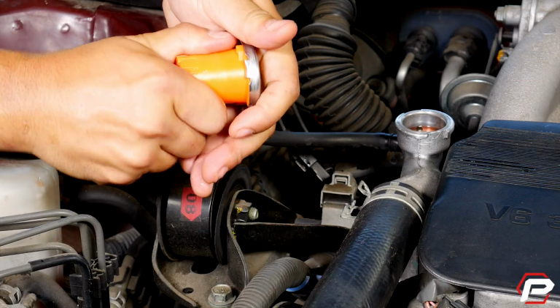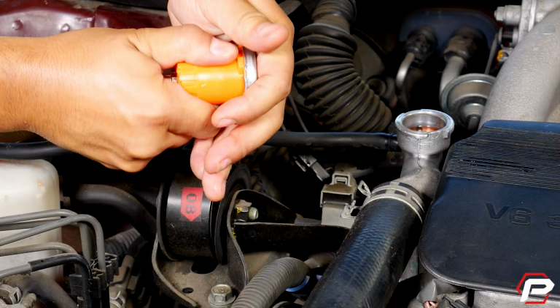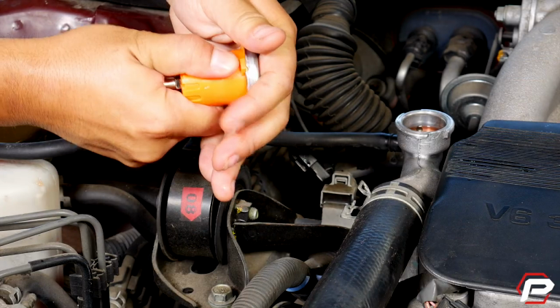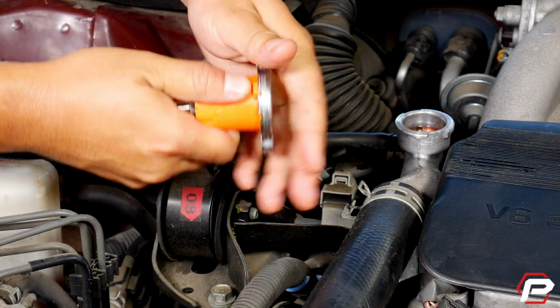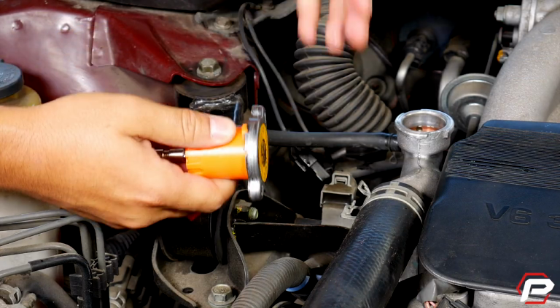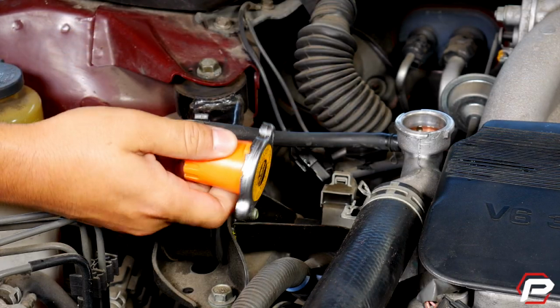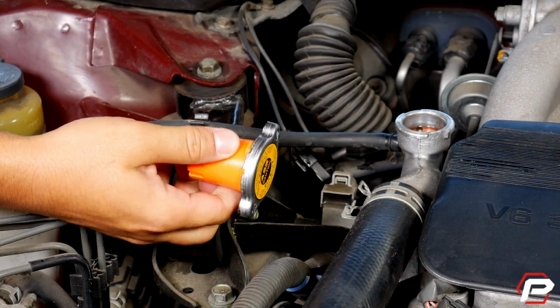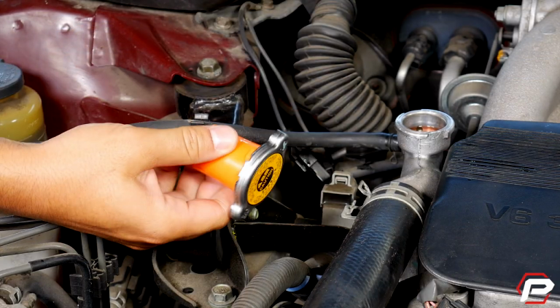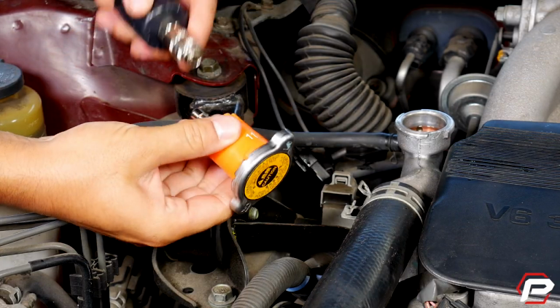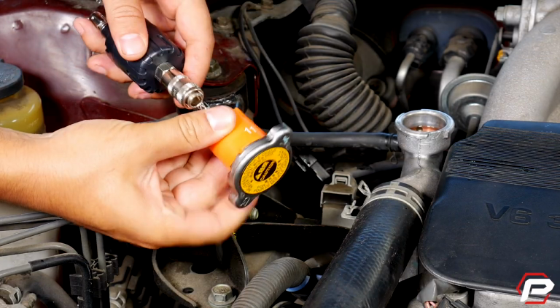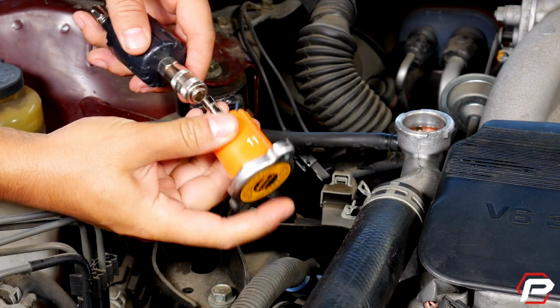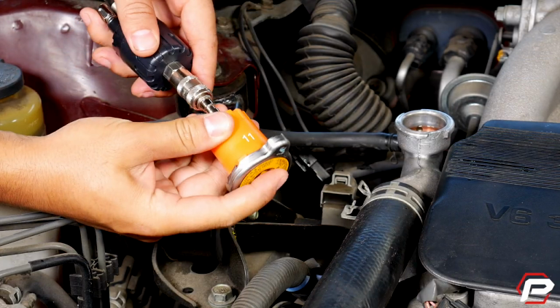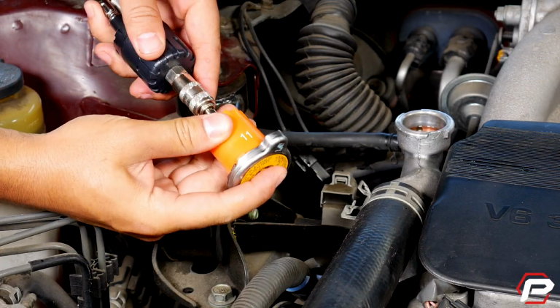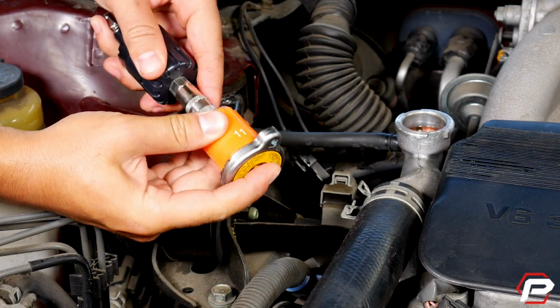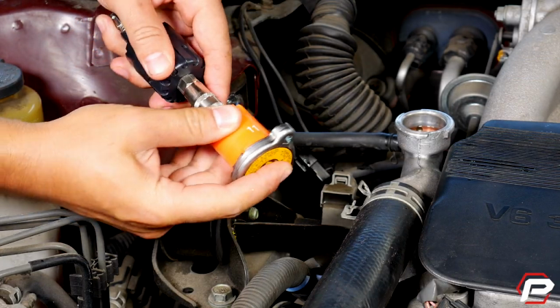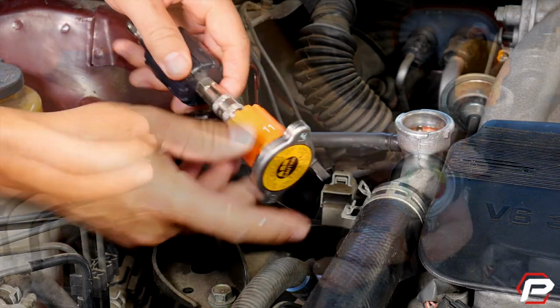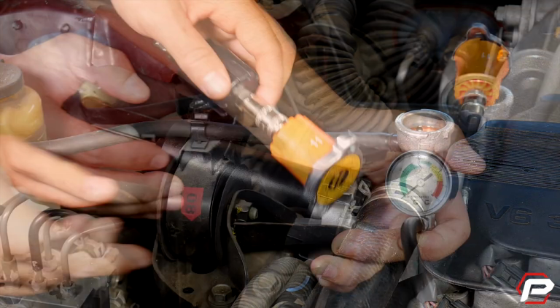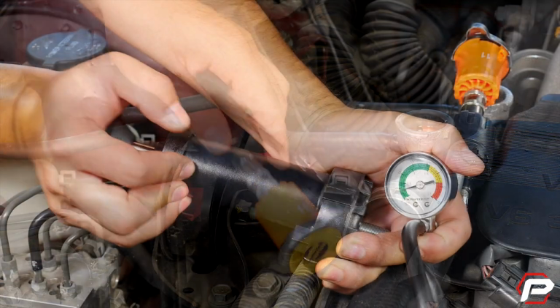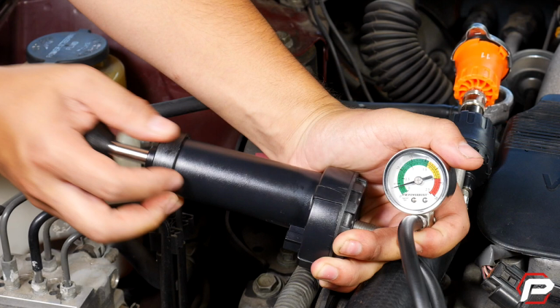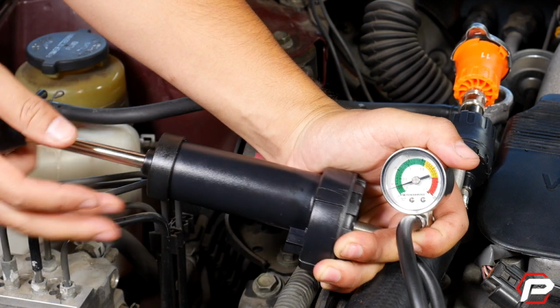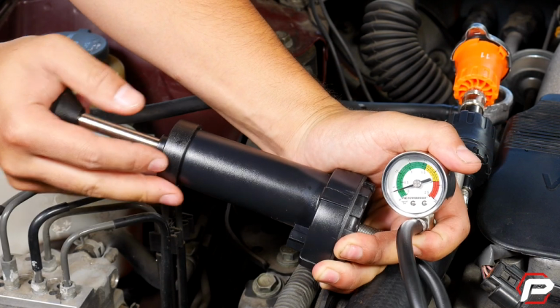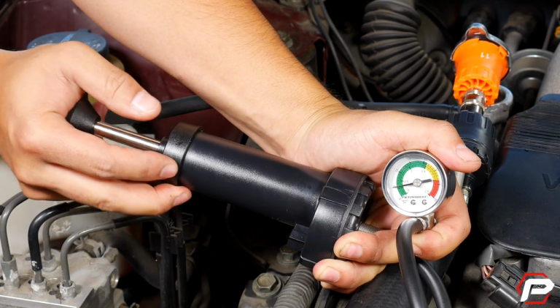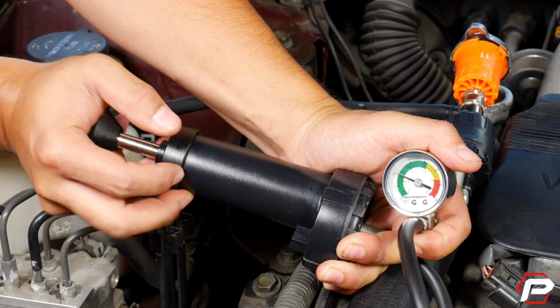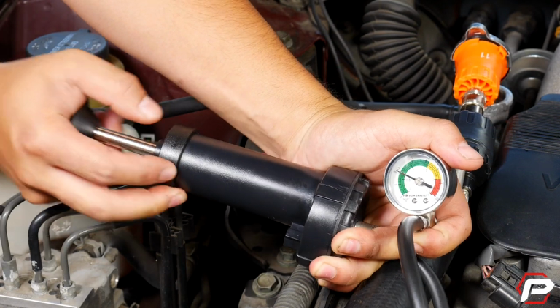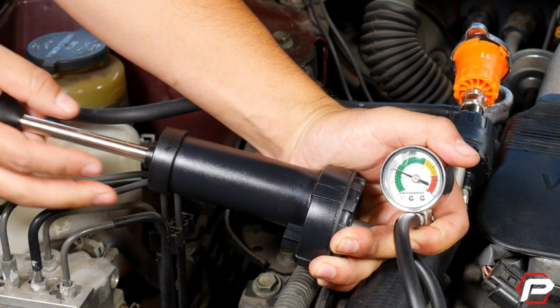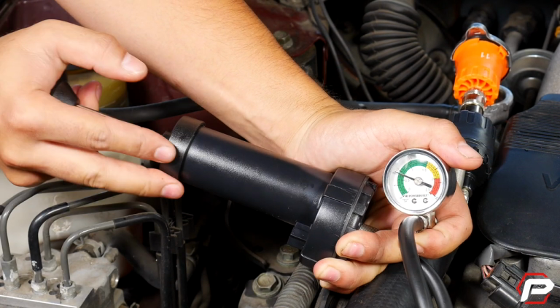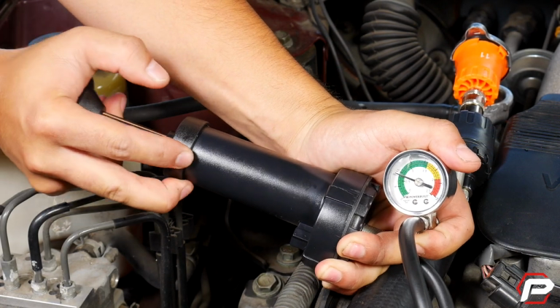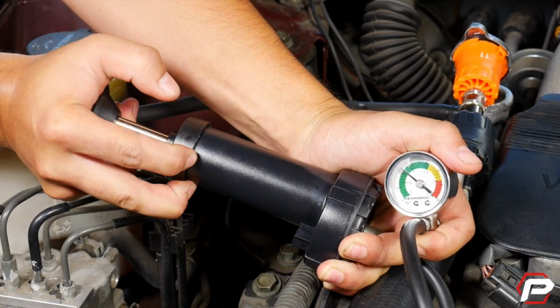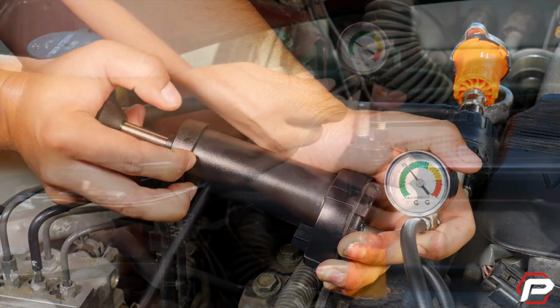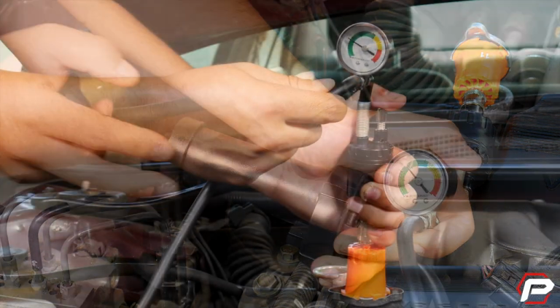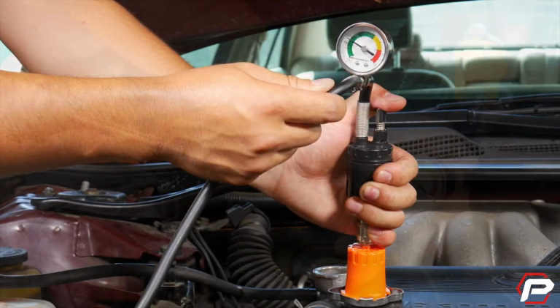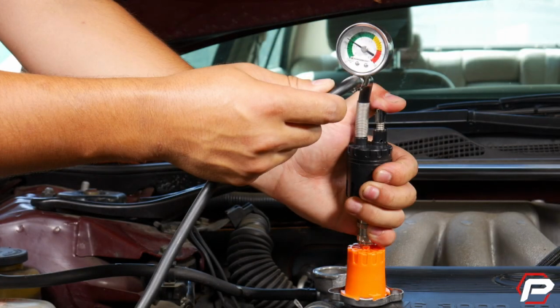You can also check radiator cap integrity and condition. Just attach the cap to the correct adapter, attach the hand pump, pressurize, and check your readings.